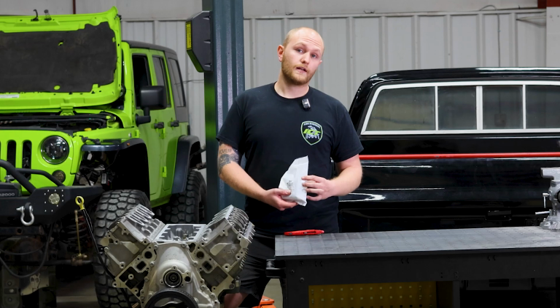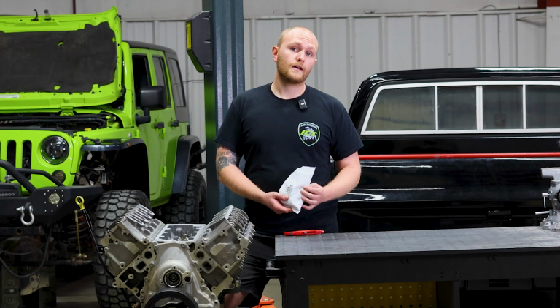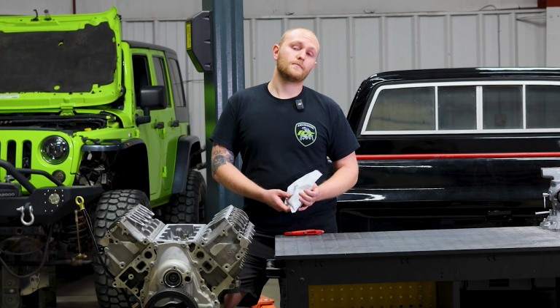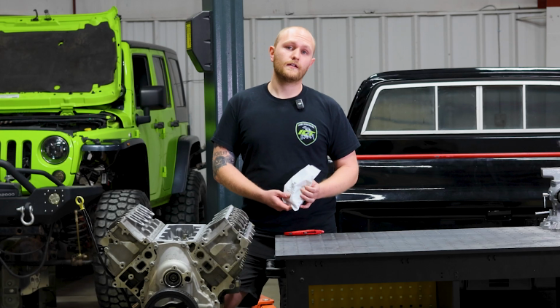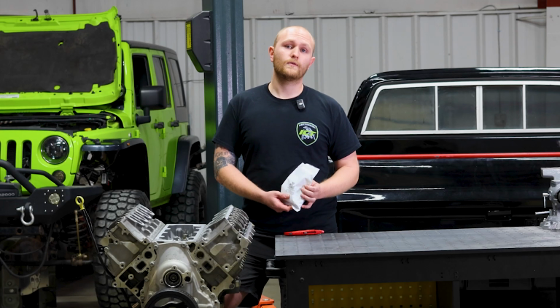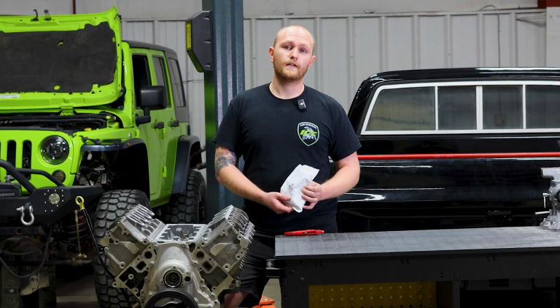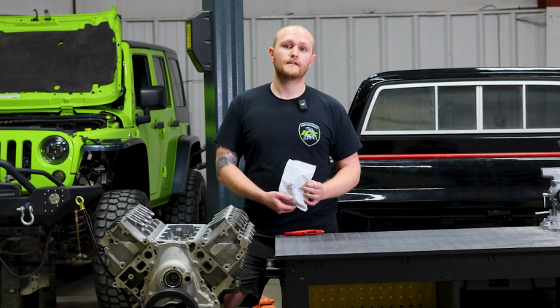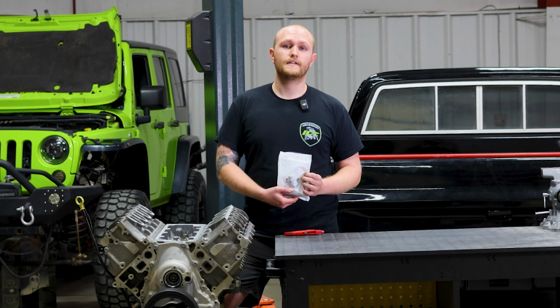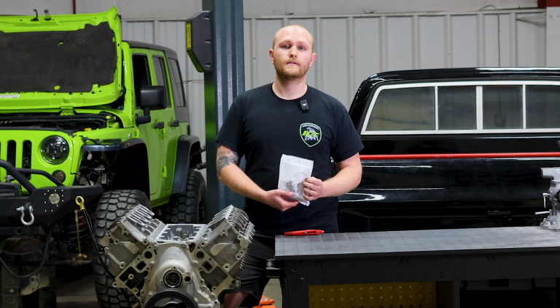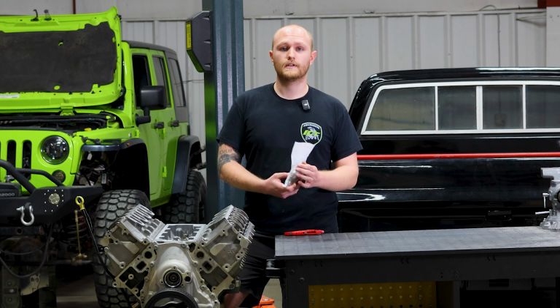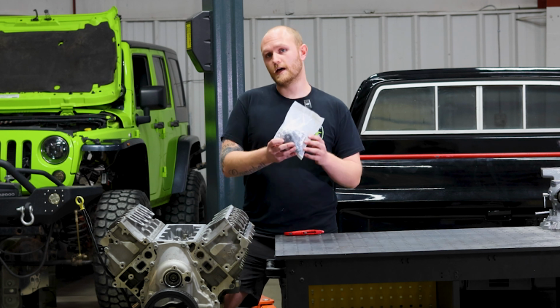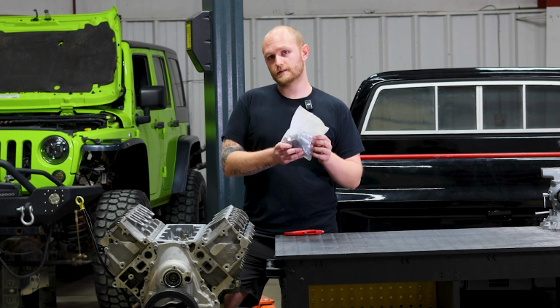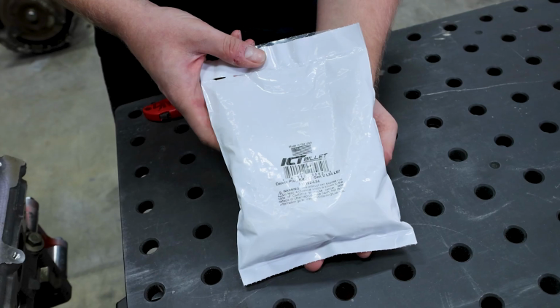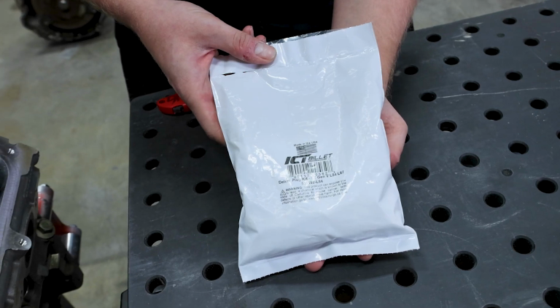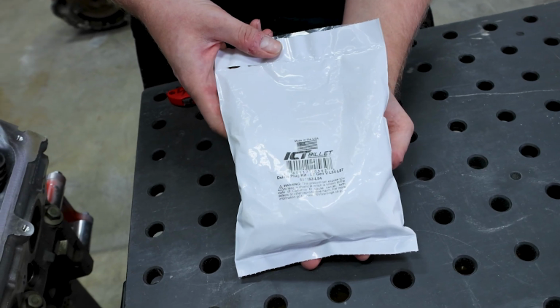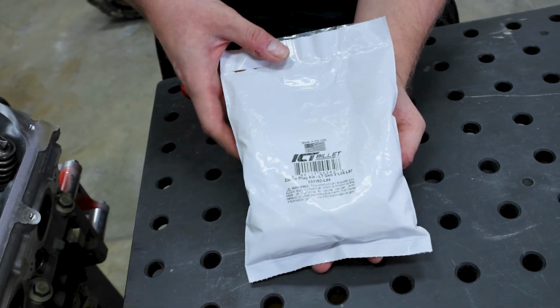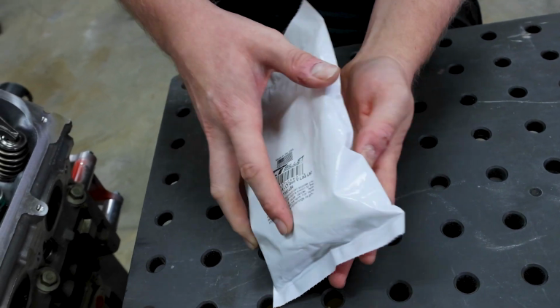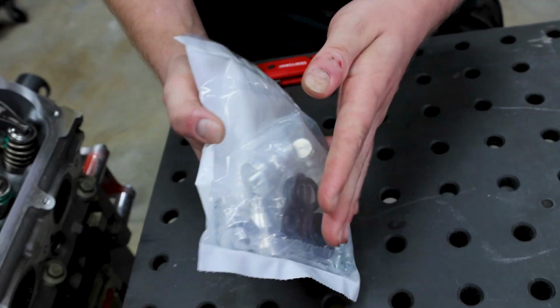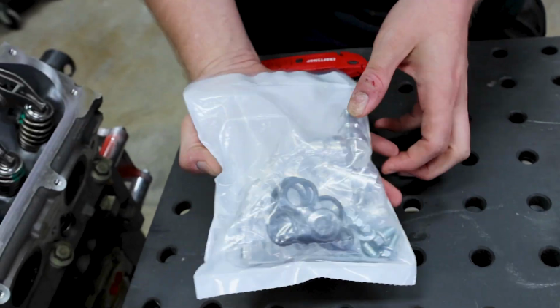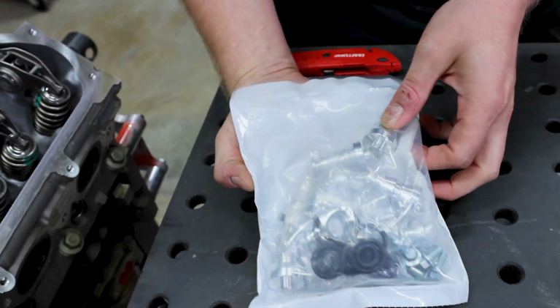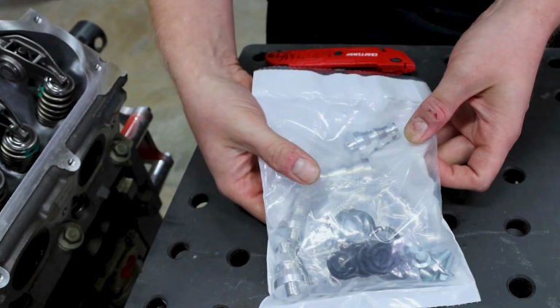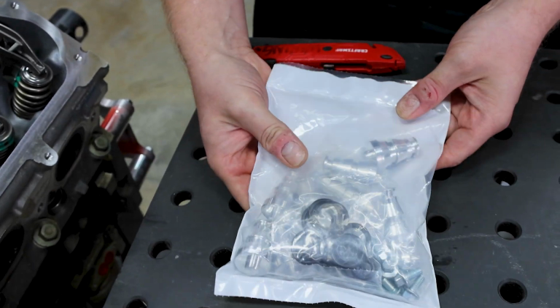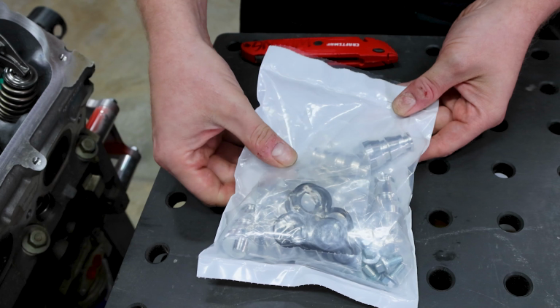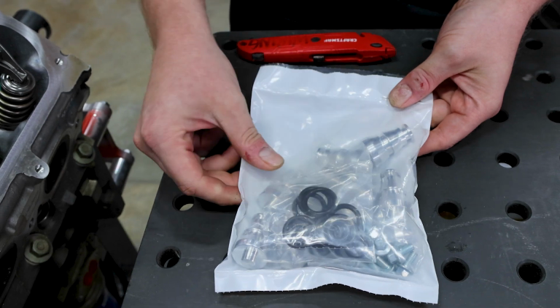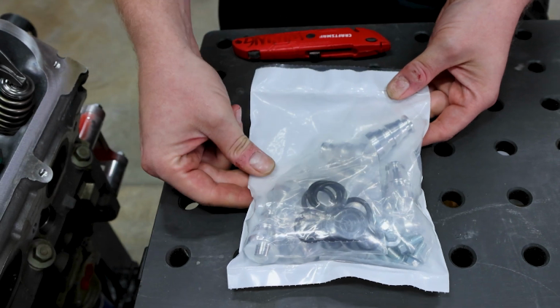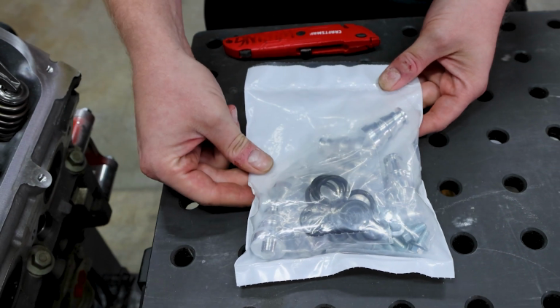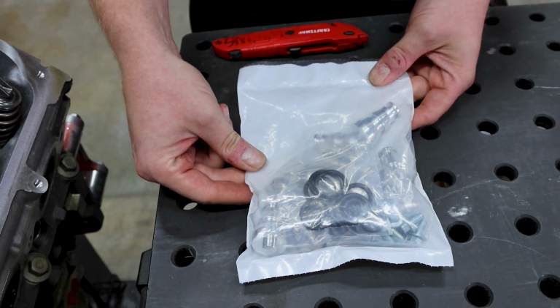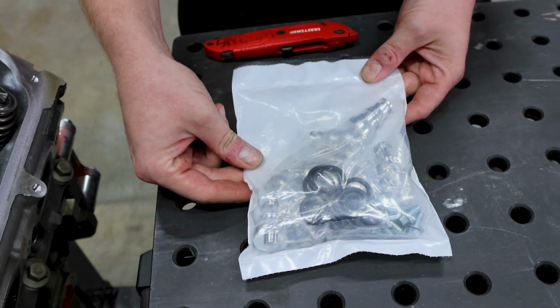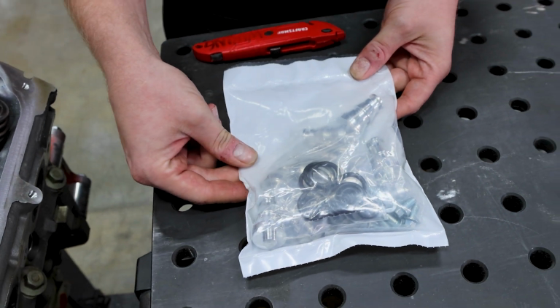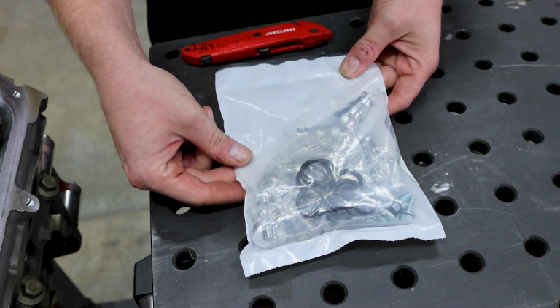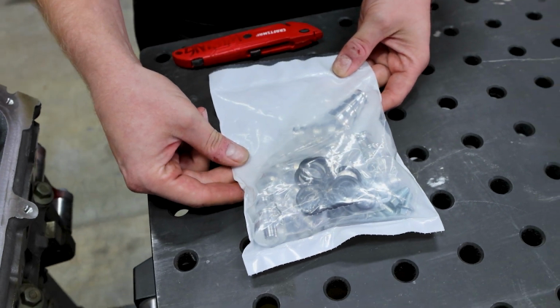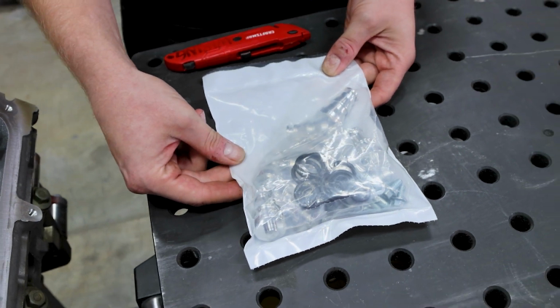So to get around that, we came up with these L84 and L87 DFM delete plugs. With these plugs, it's going to plug the DFM, which is going to give you better throttle response — all eight cylinders firing at the same time, and overall a better running engine.